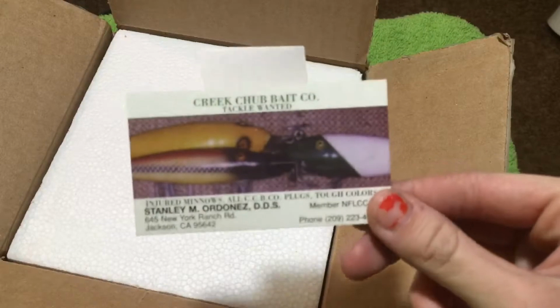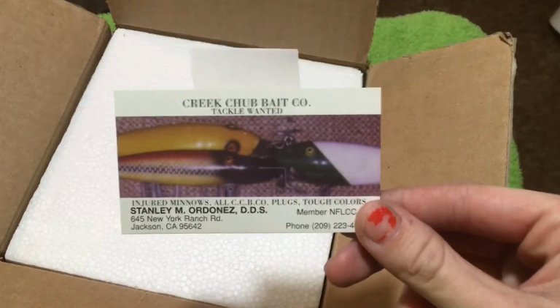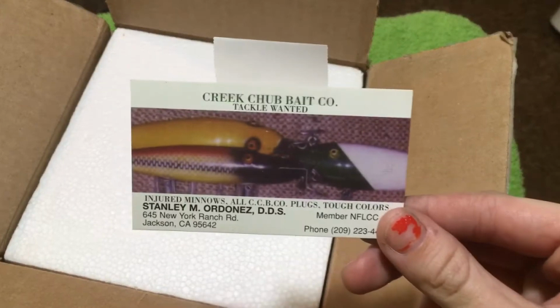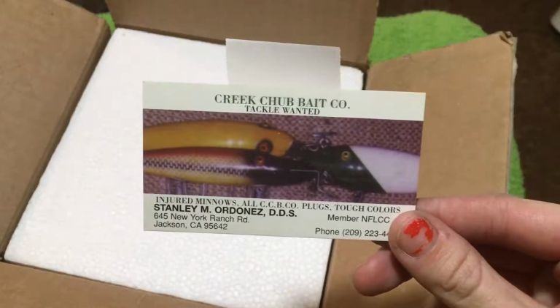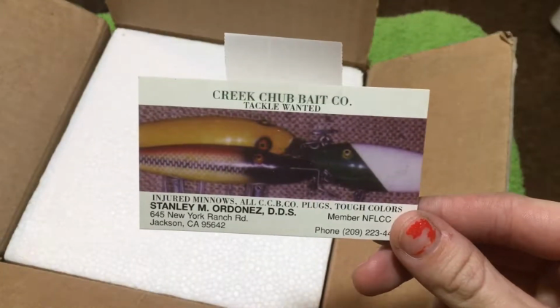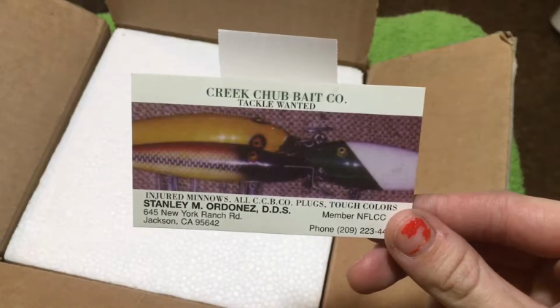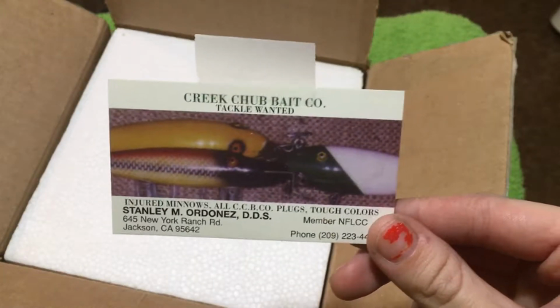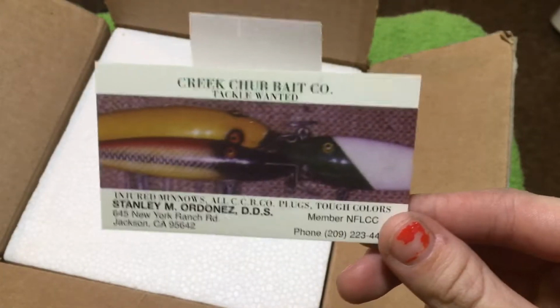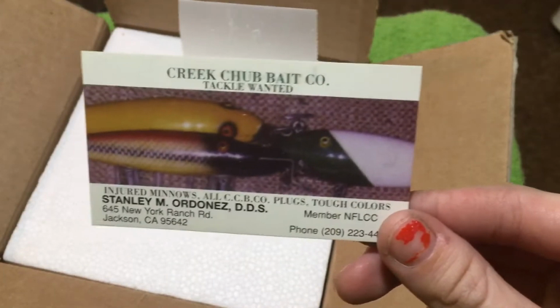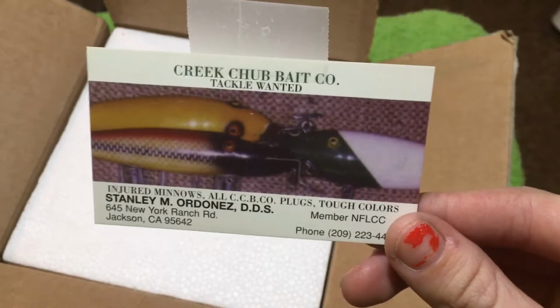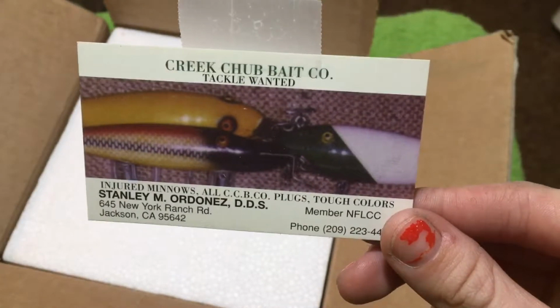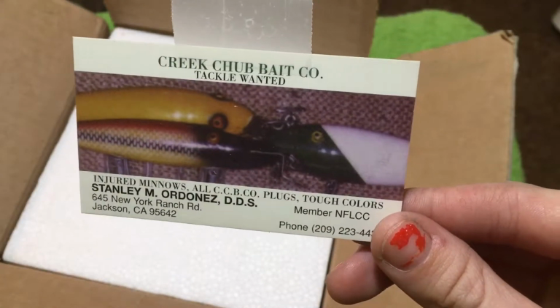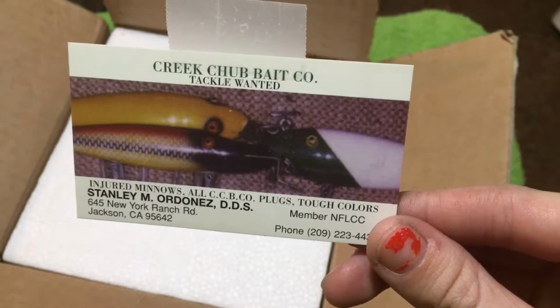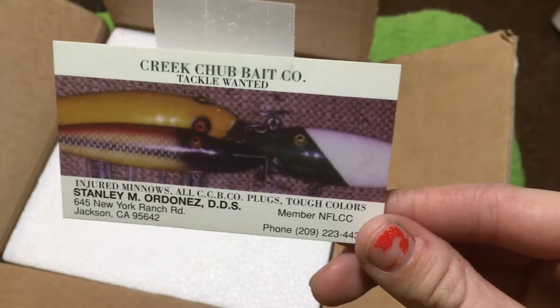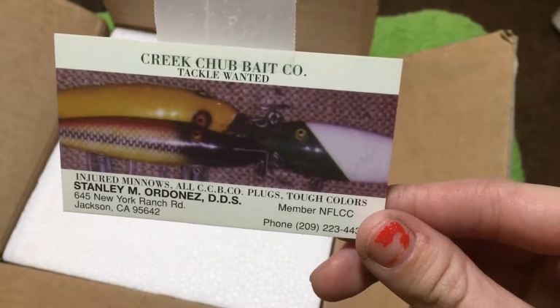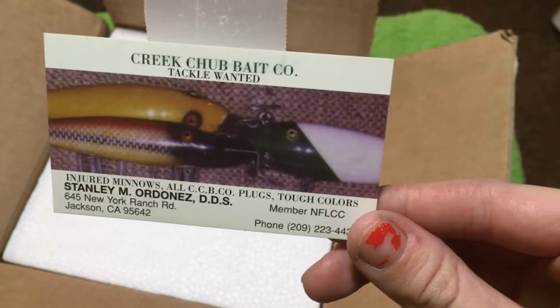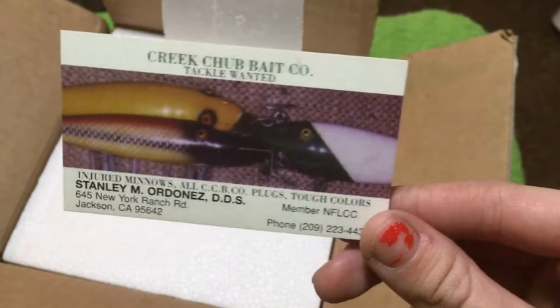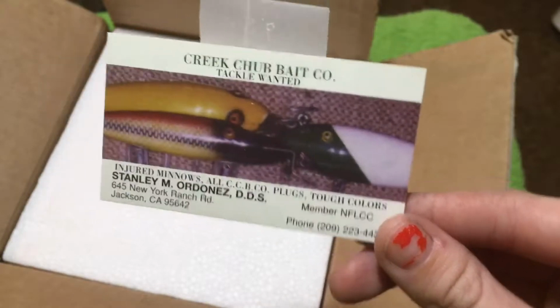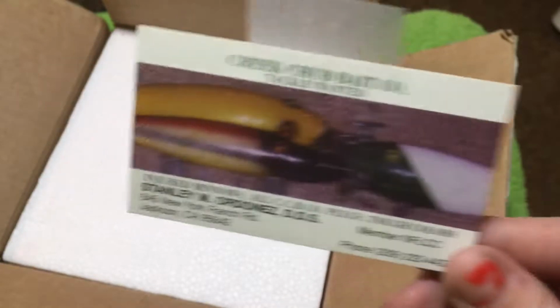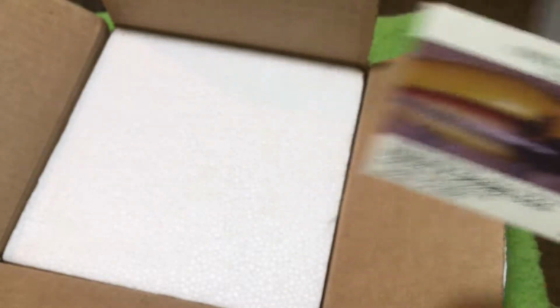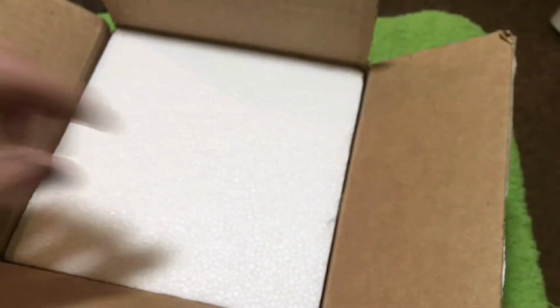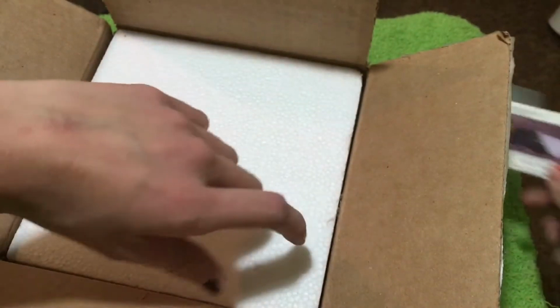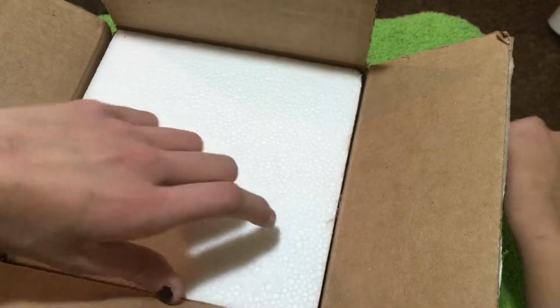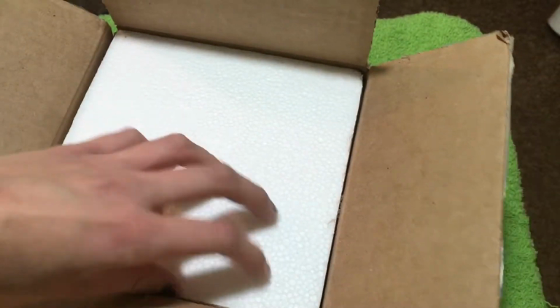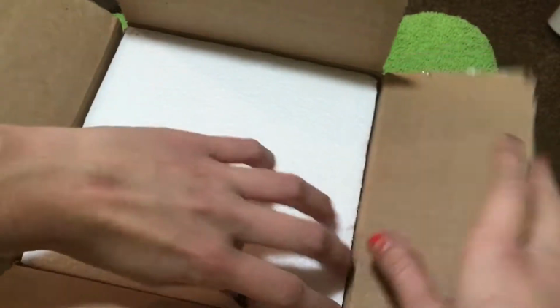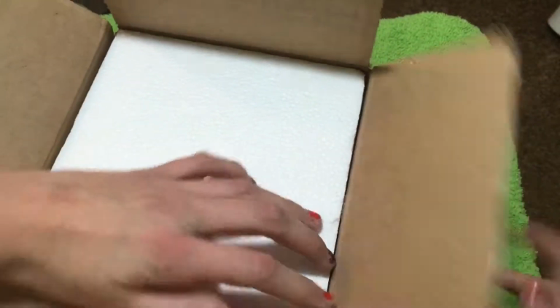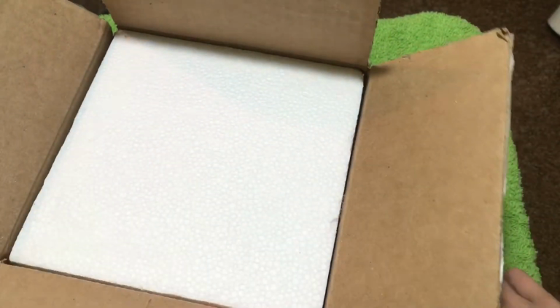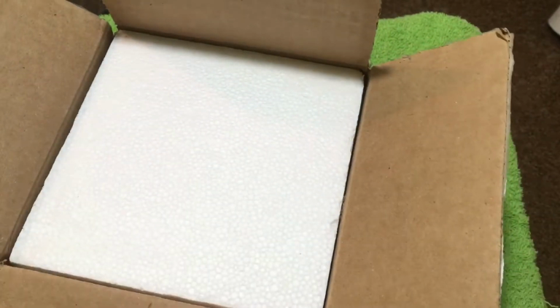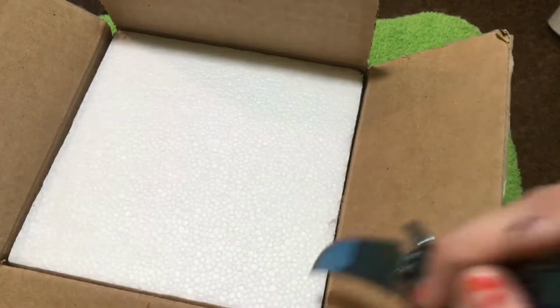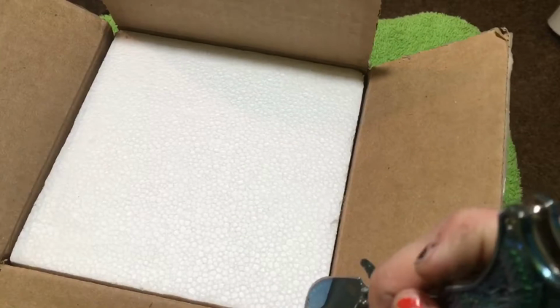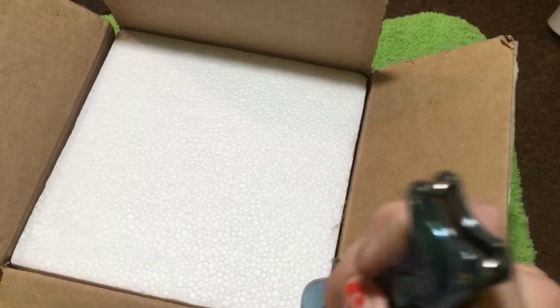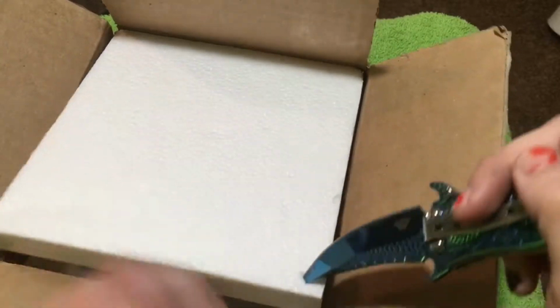That's who I got this snake from — Stanley Orton, who is SOS Ormatos on Morph Market. I think he's a little new.